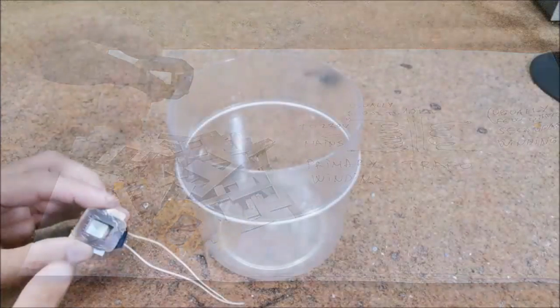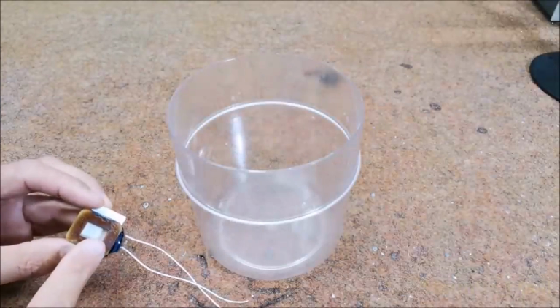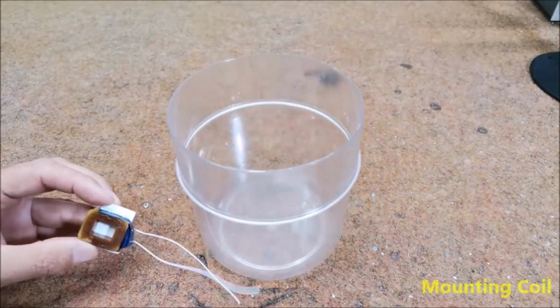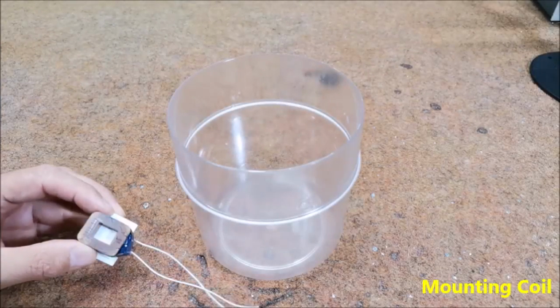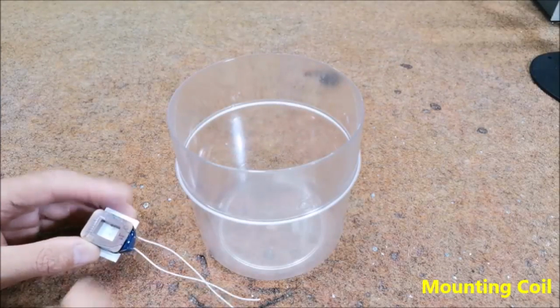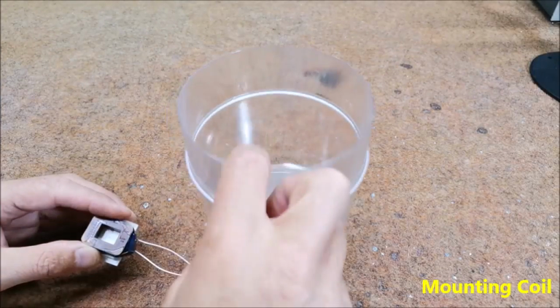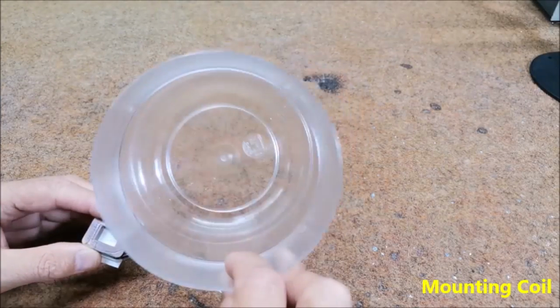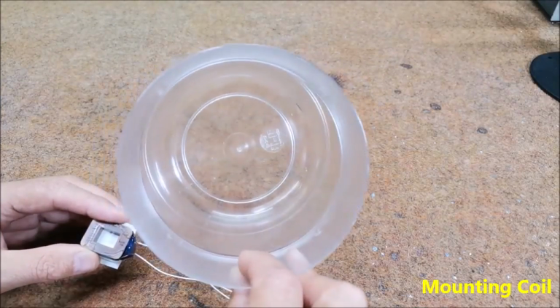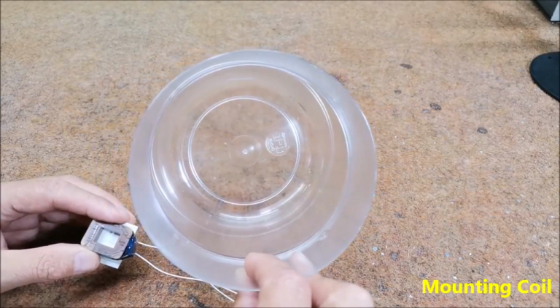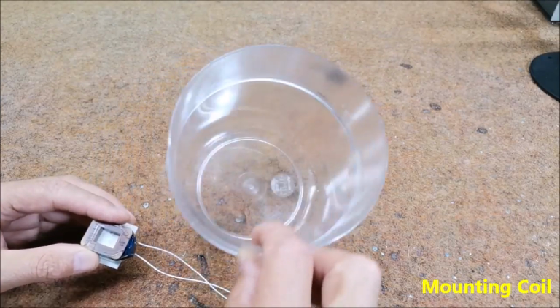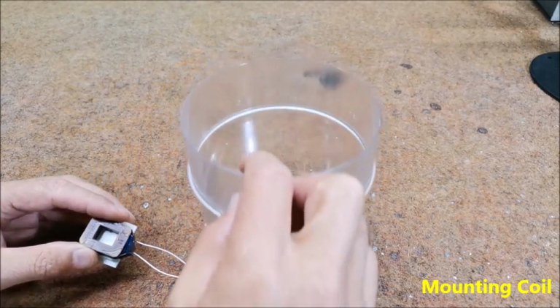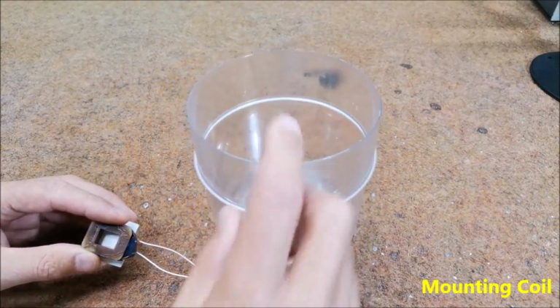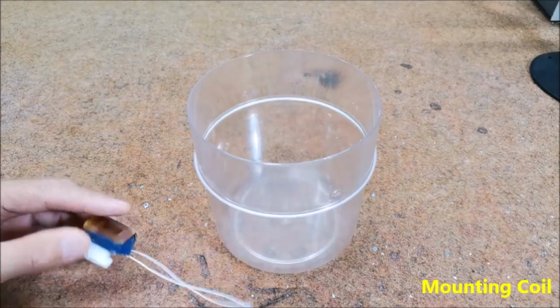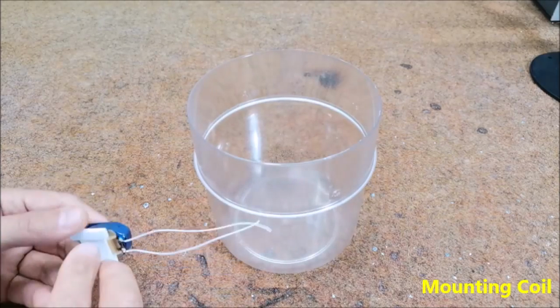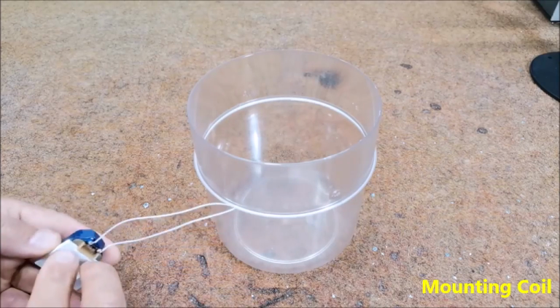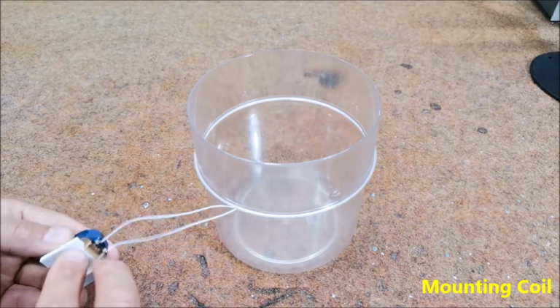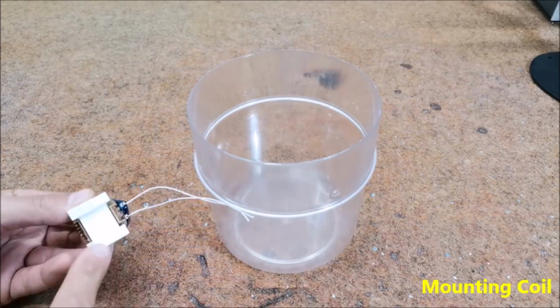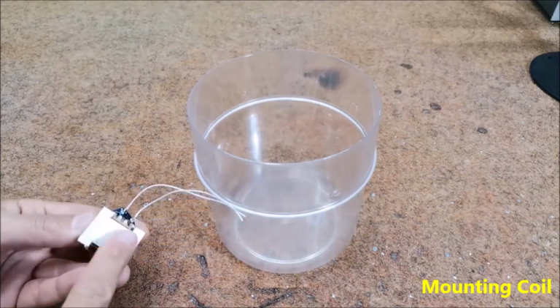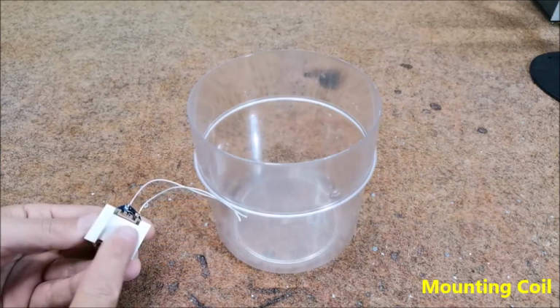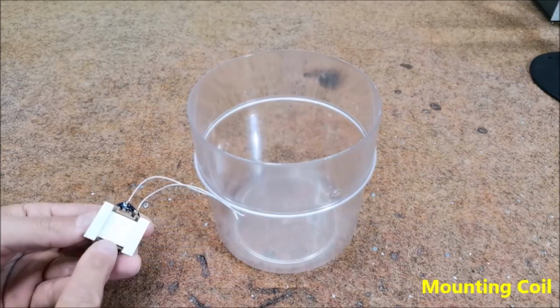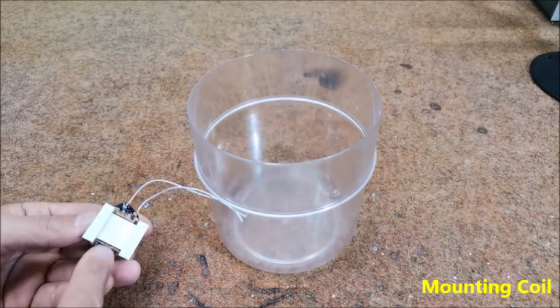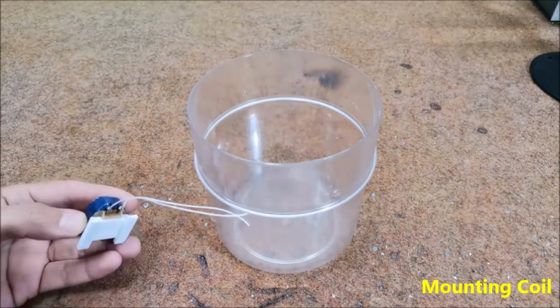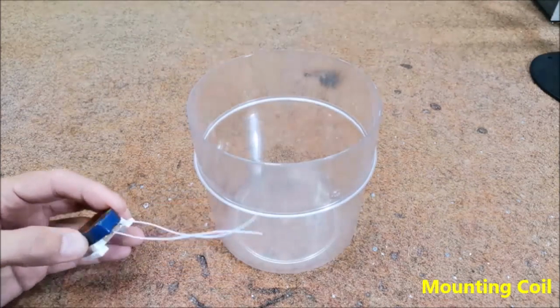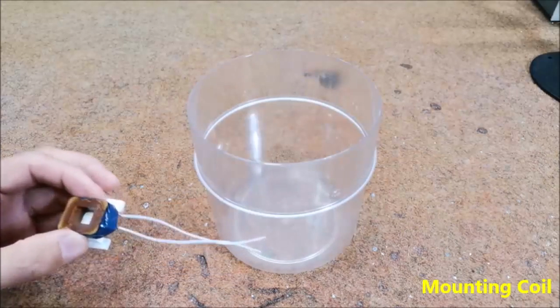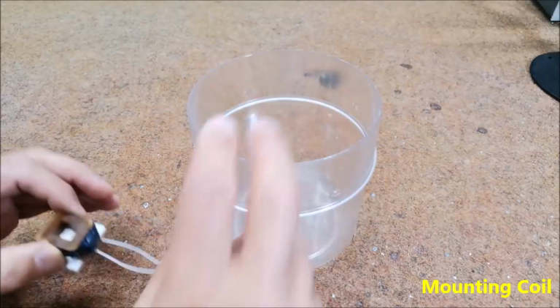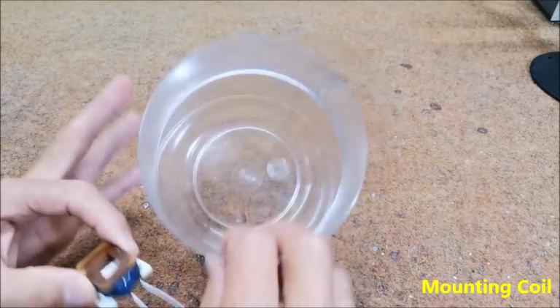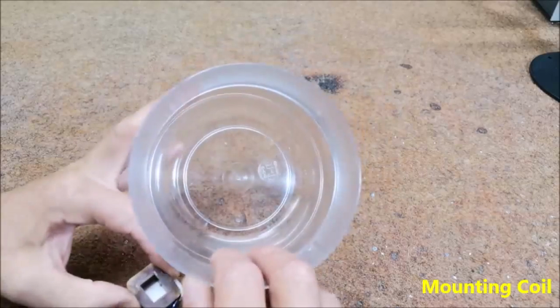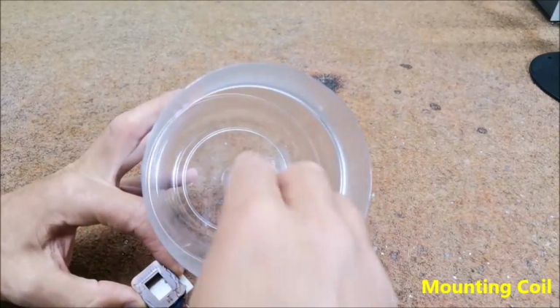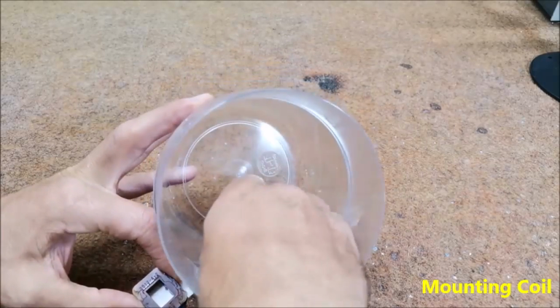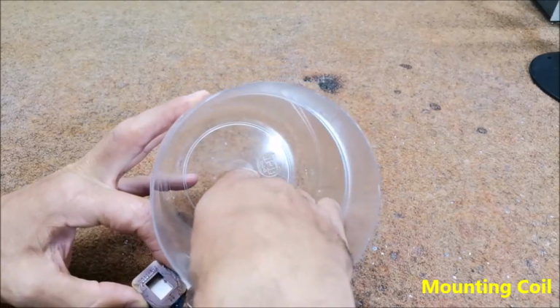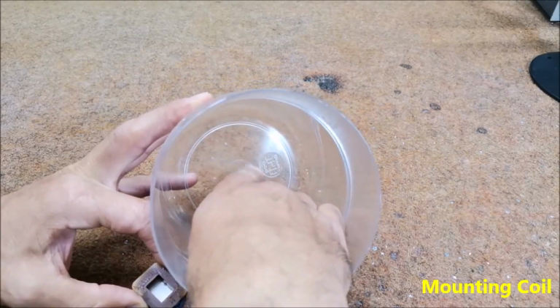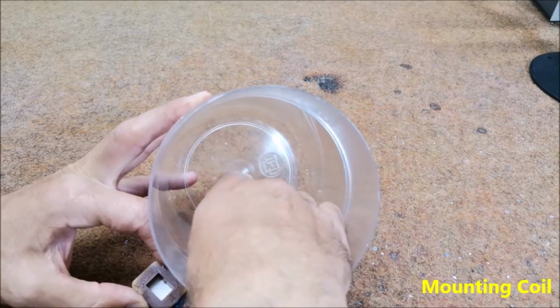This coil needs to be glued to the bottom of the box. I made a mat because the bottom of the container is uneven in the center.